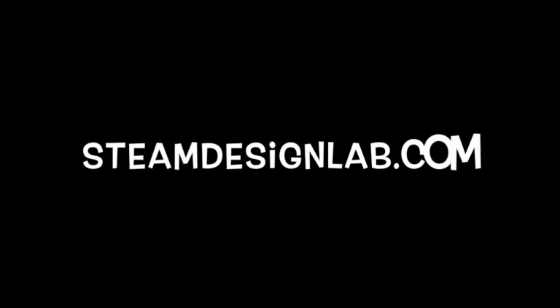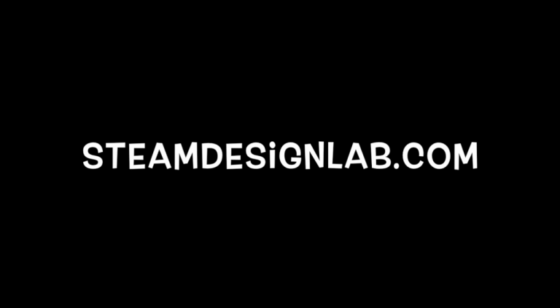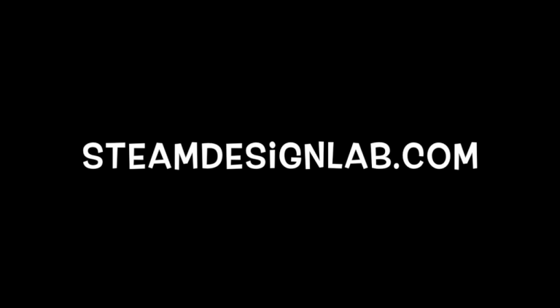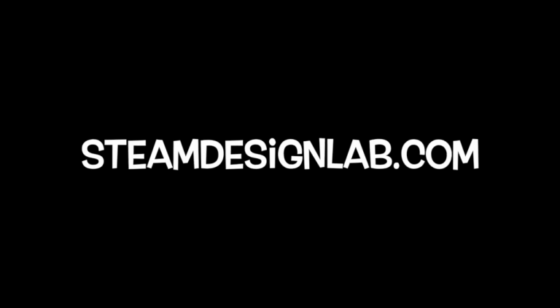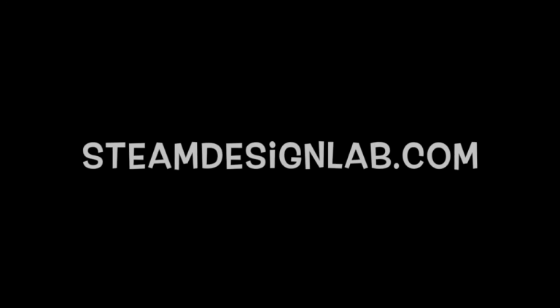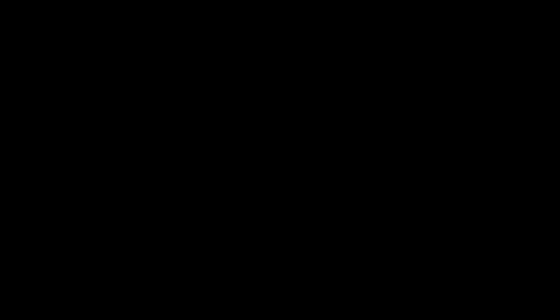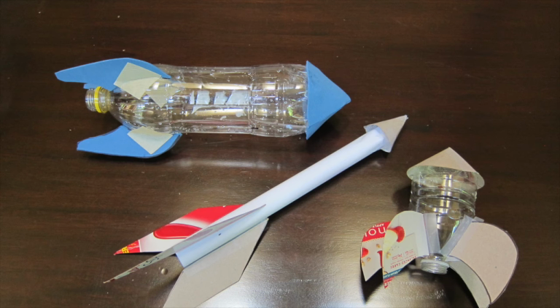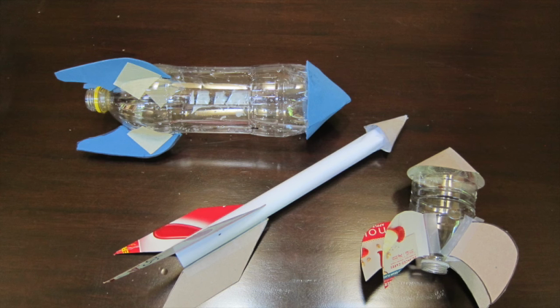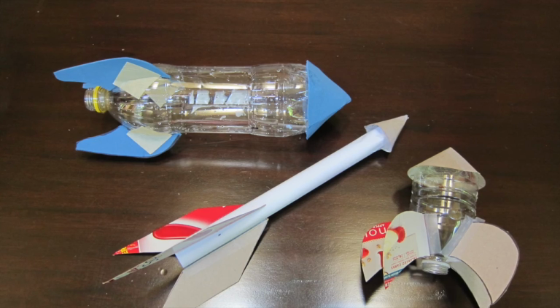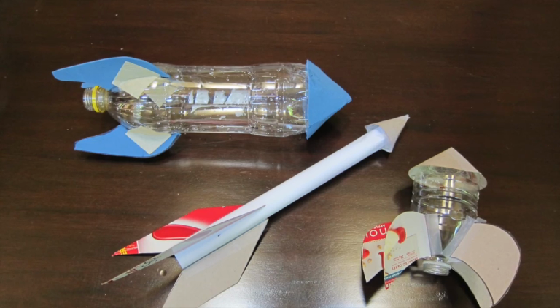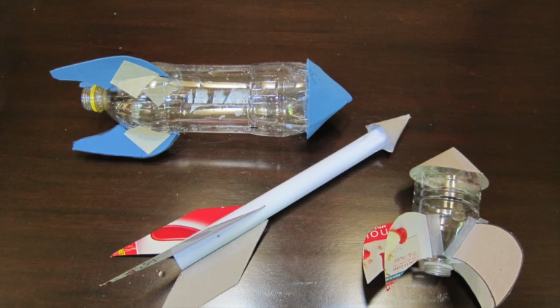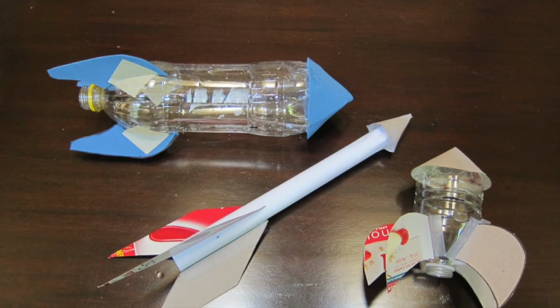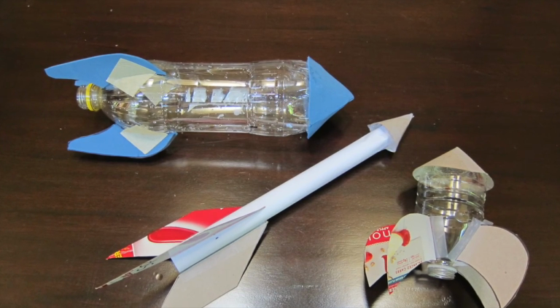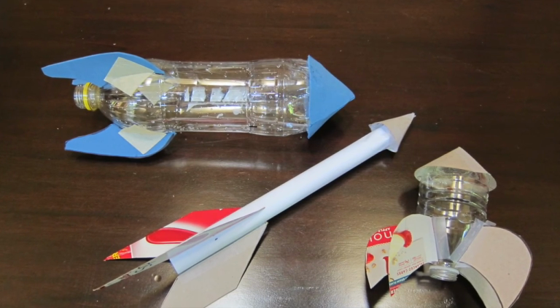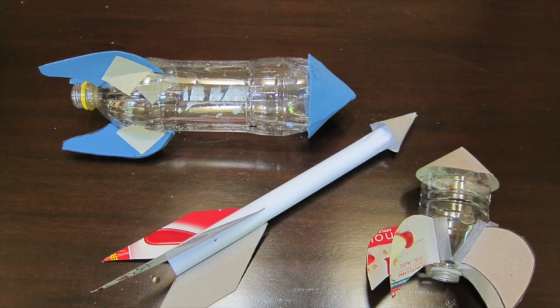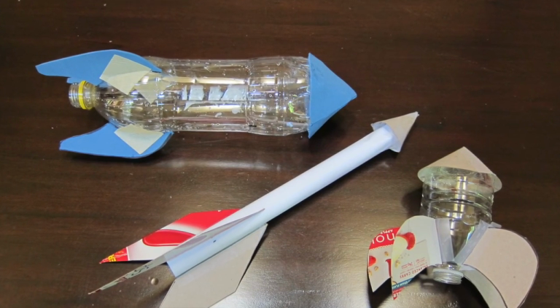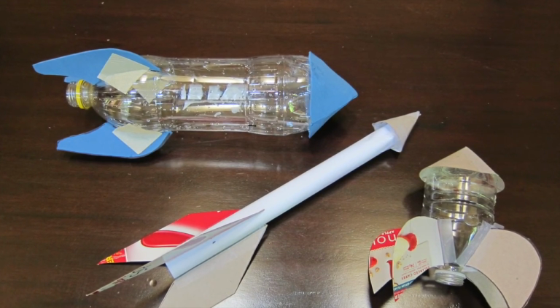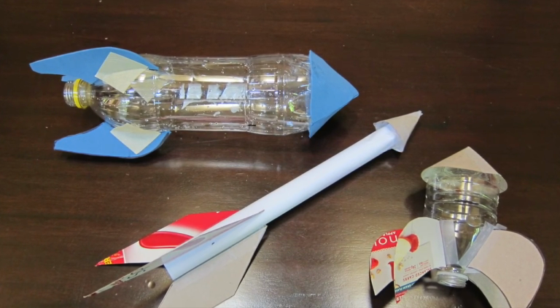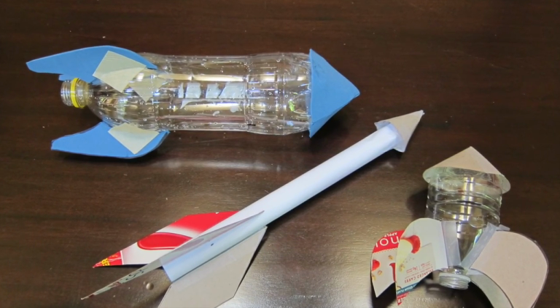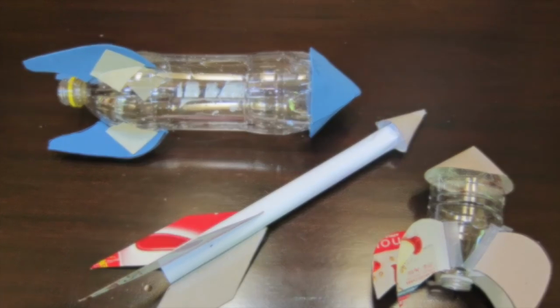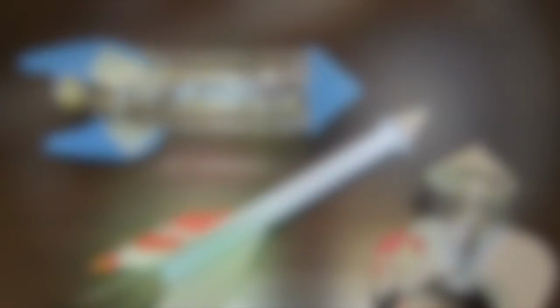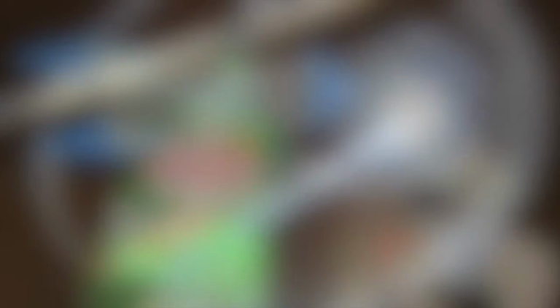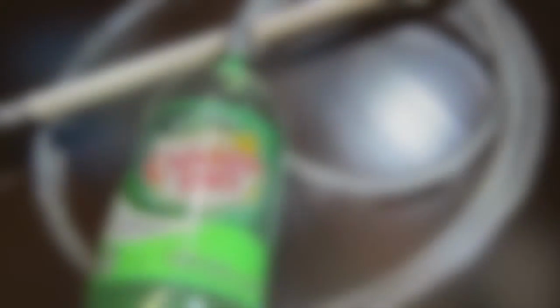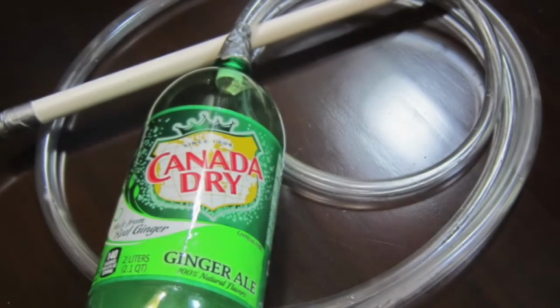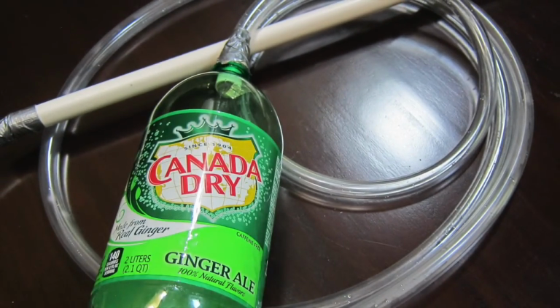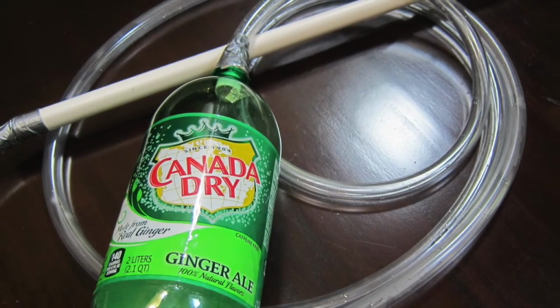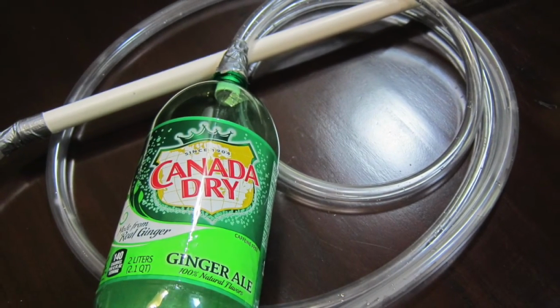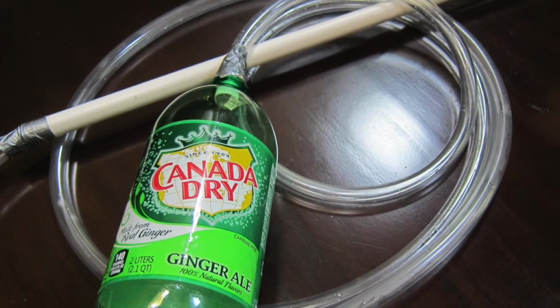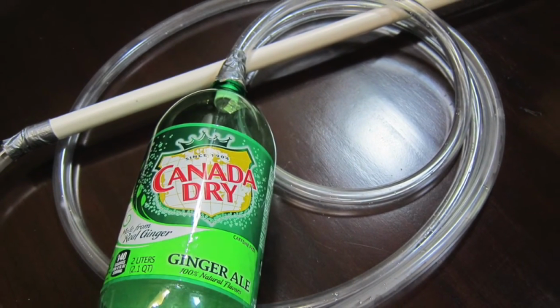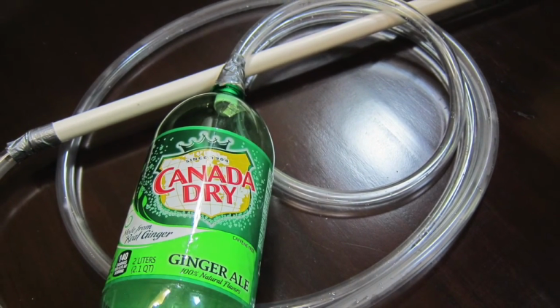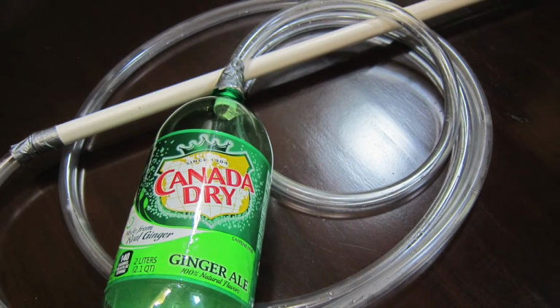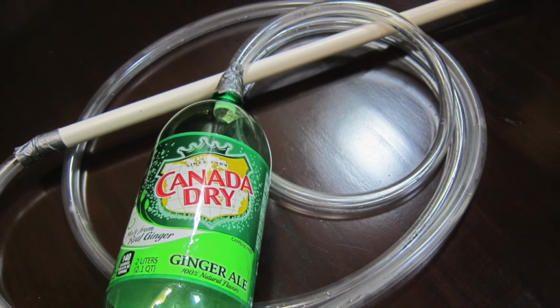Gaffney here from STEAM Design Lab with part two of our air powered rocket series. In this video we'll show you three different ways you can use a short piece of half inch PVC pipe to launch your paper and plastic bottle air rockets.